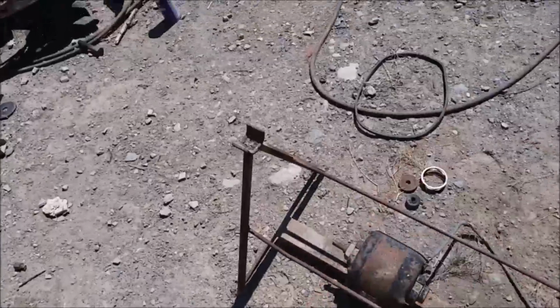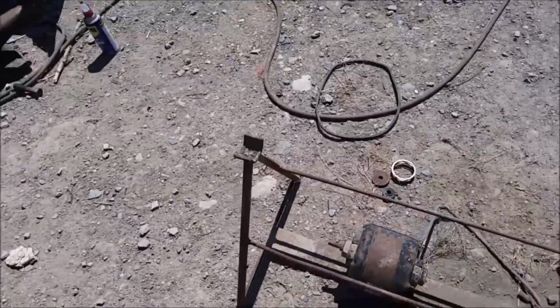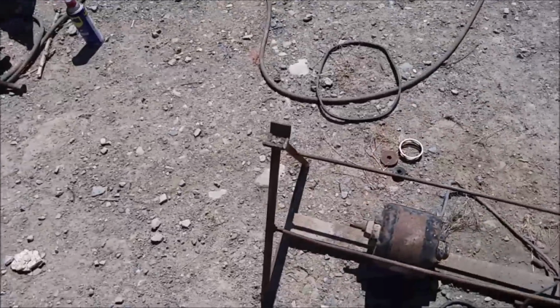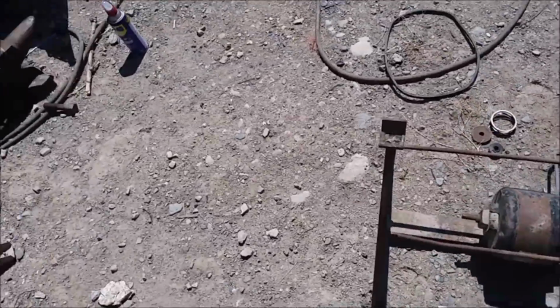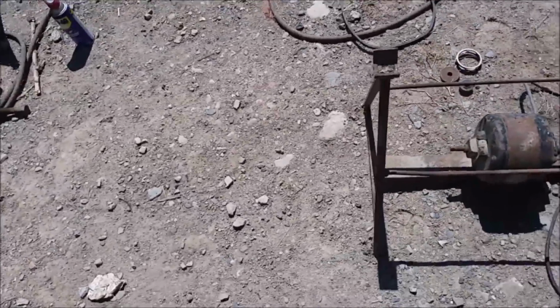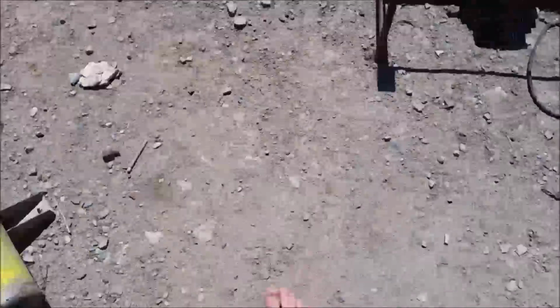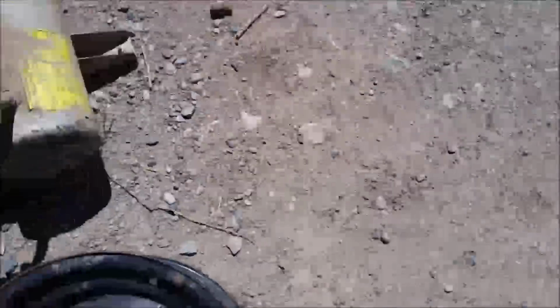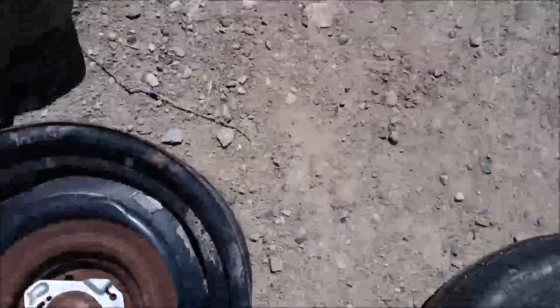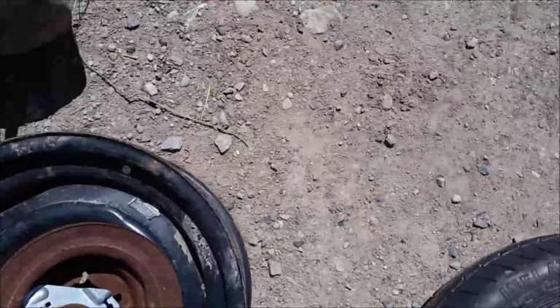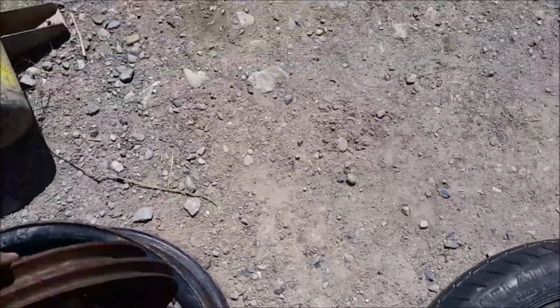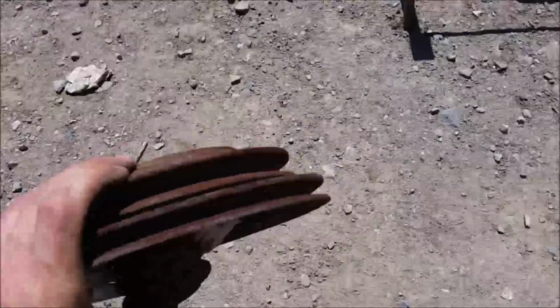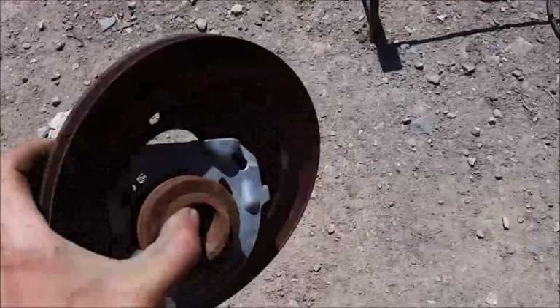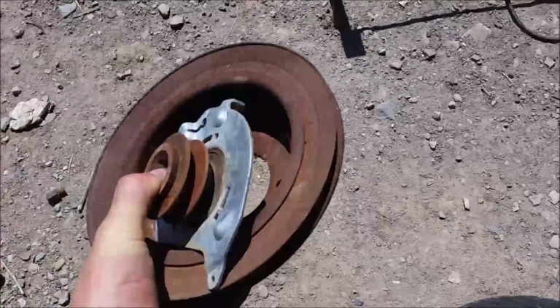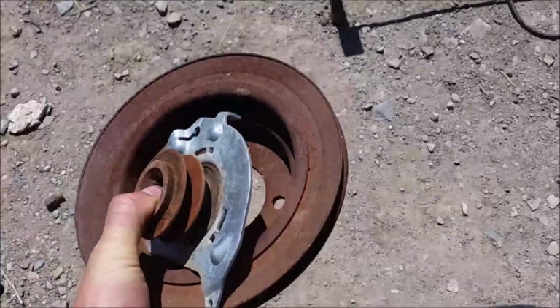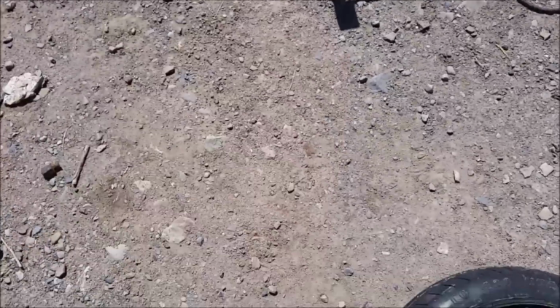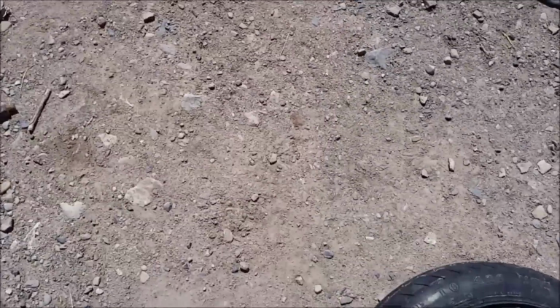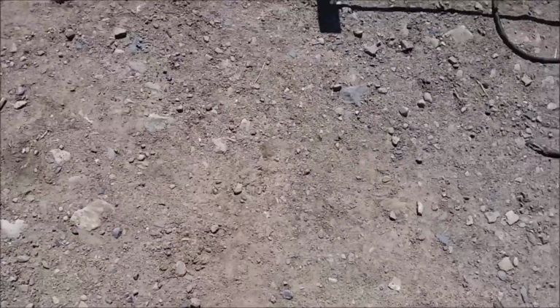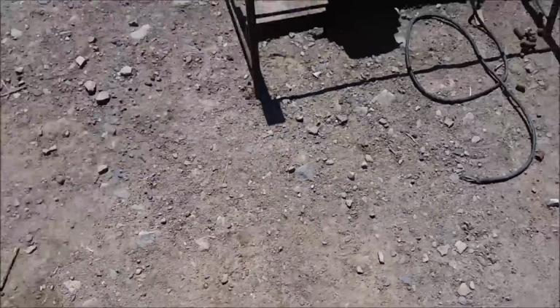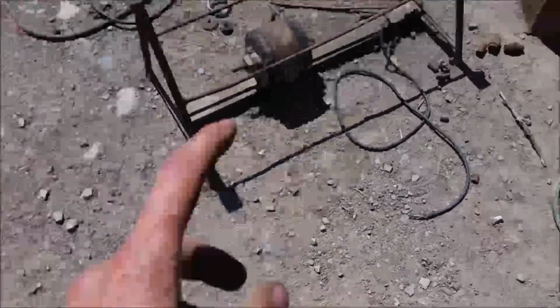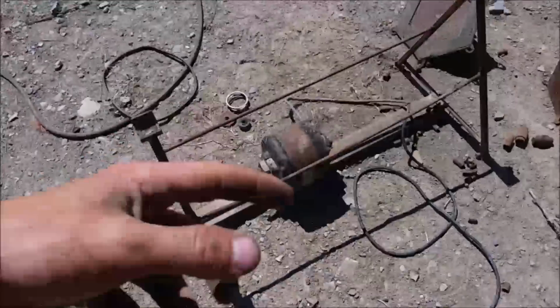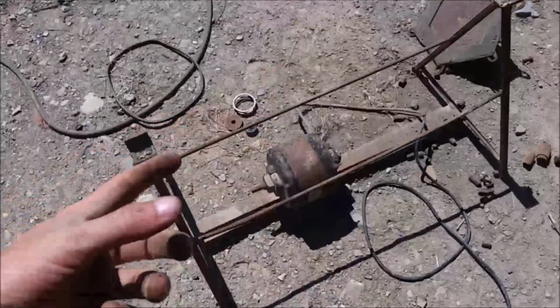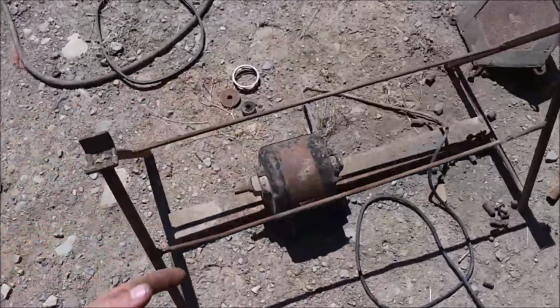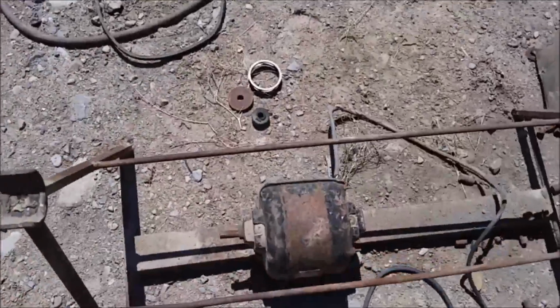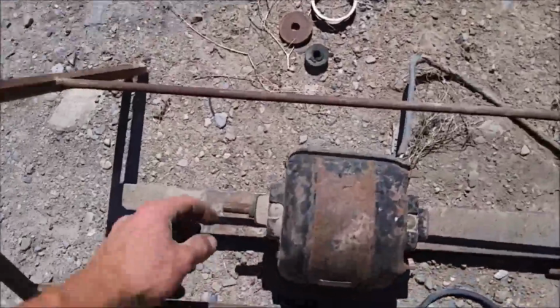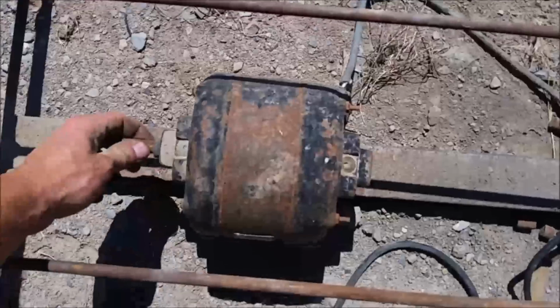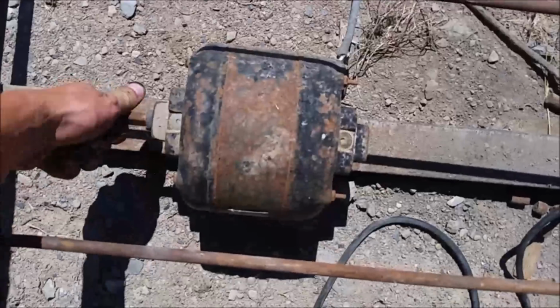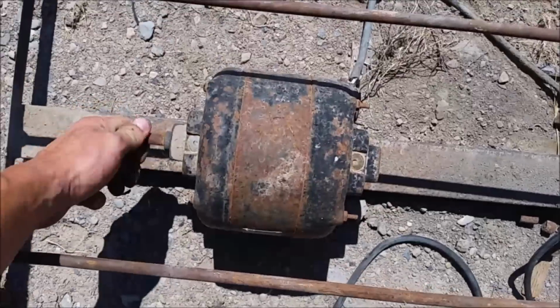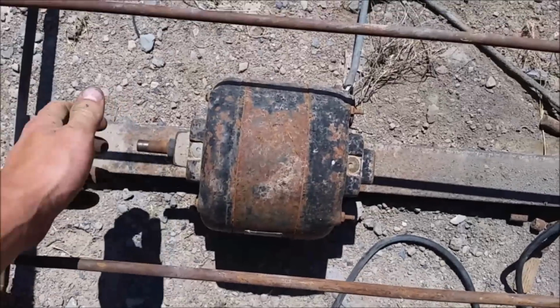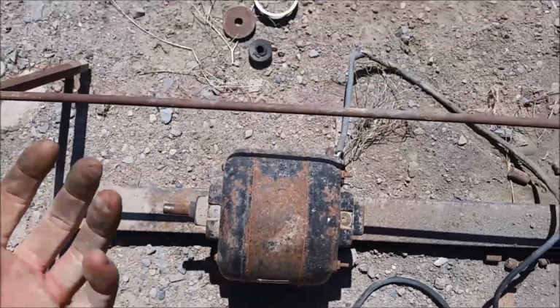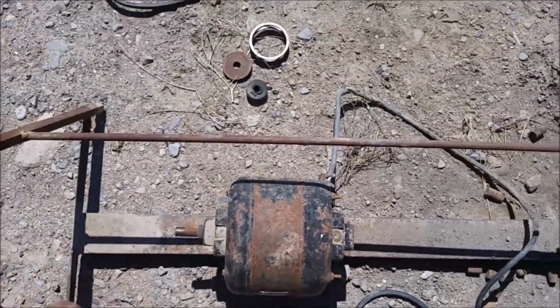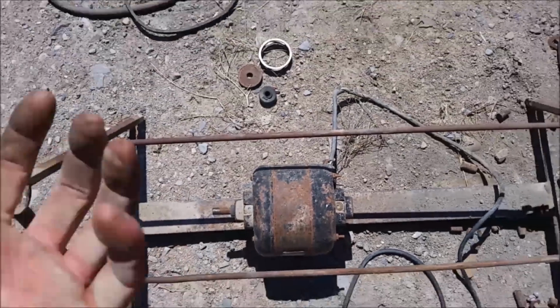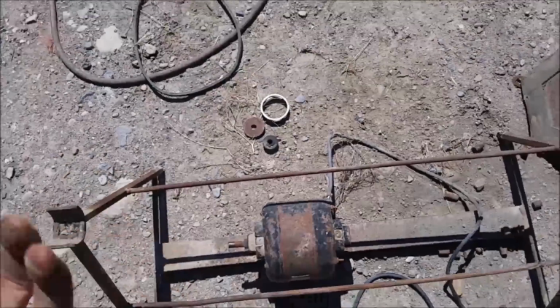I think the main thing I'm gonna be doing is gearing it down, using some pulleys and smaller pulleys, and basically transform the rotations of this motor into something that's slower and more powerful.